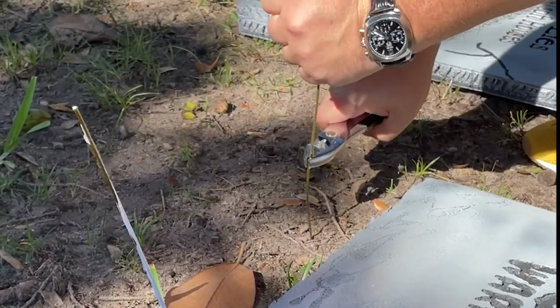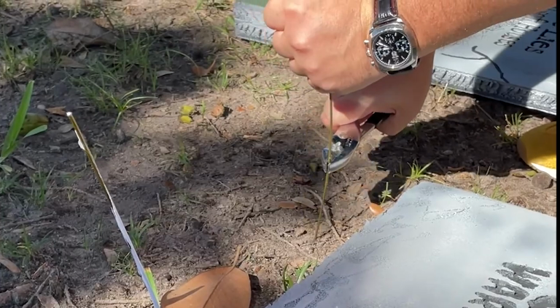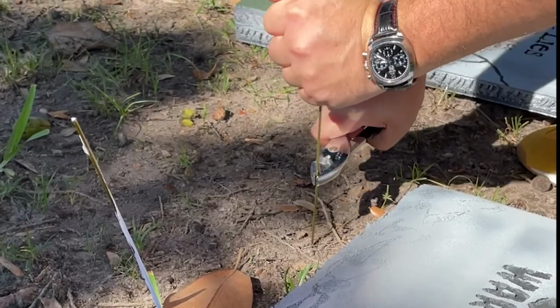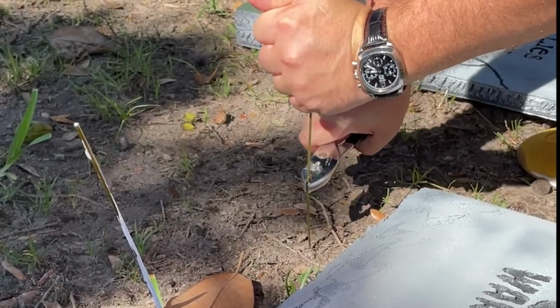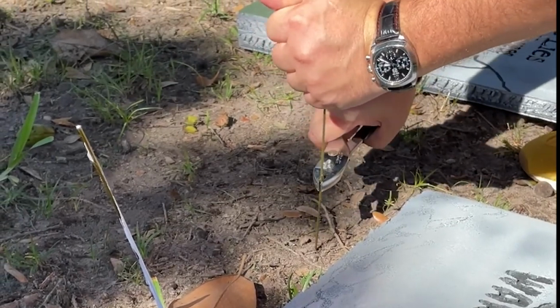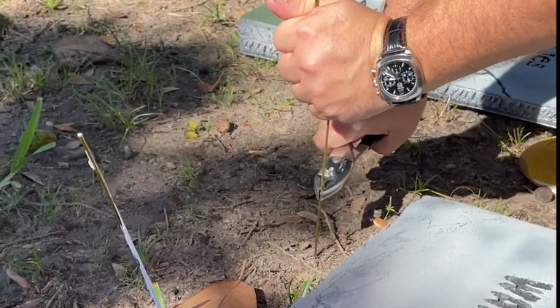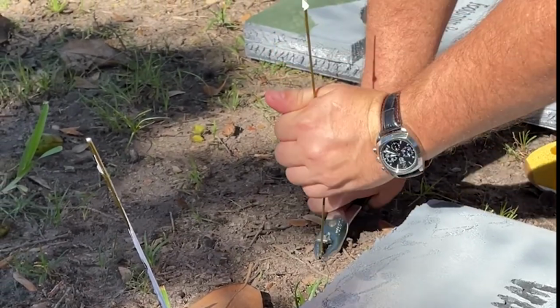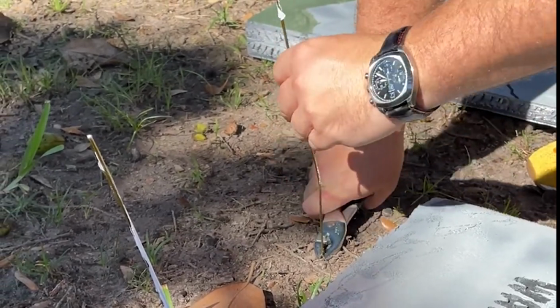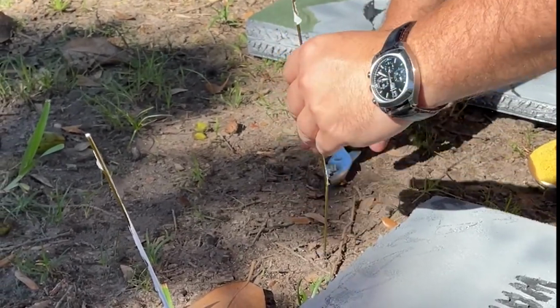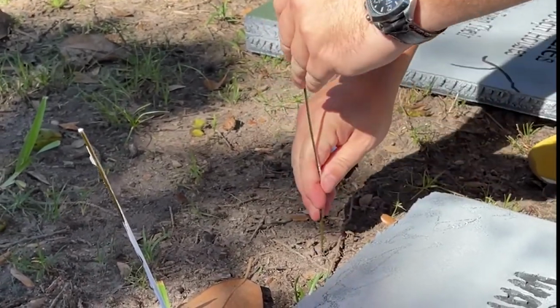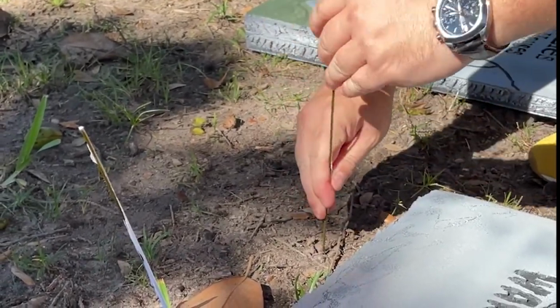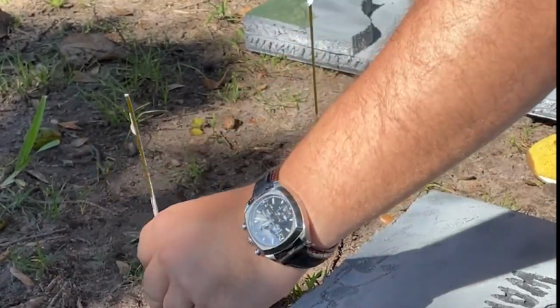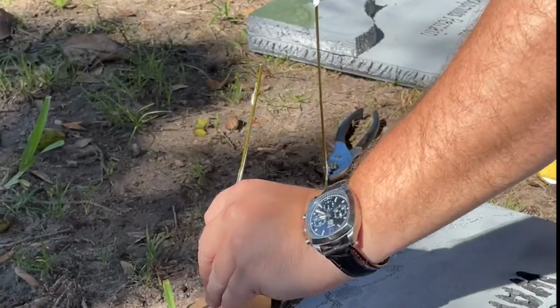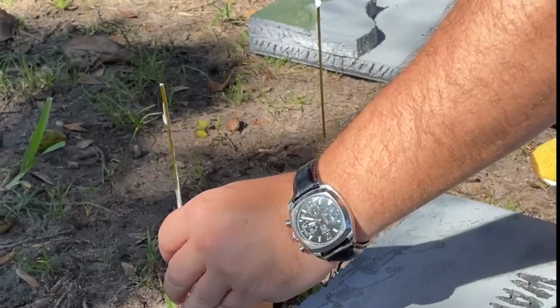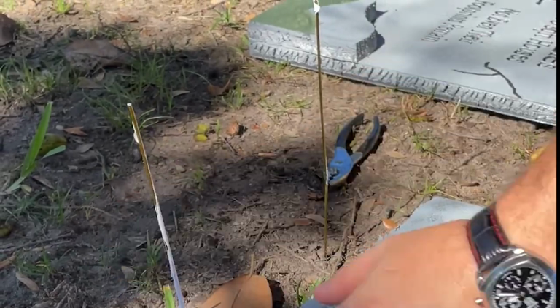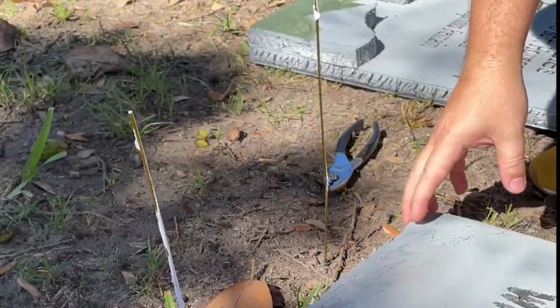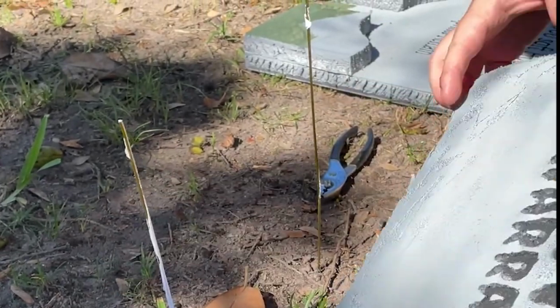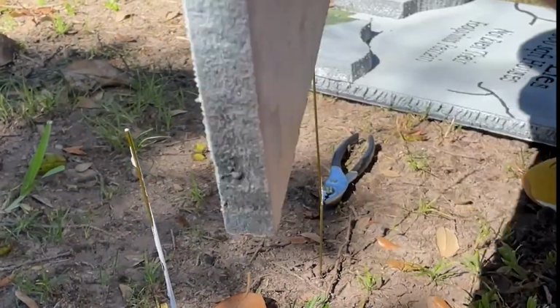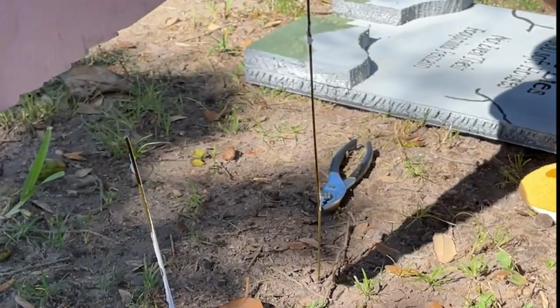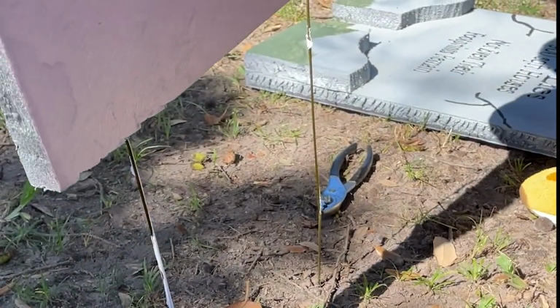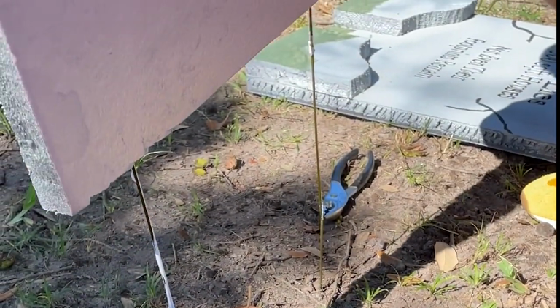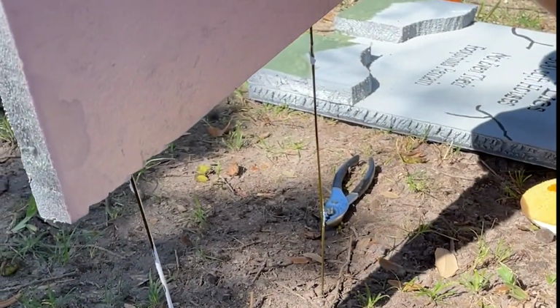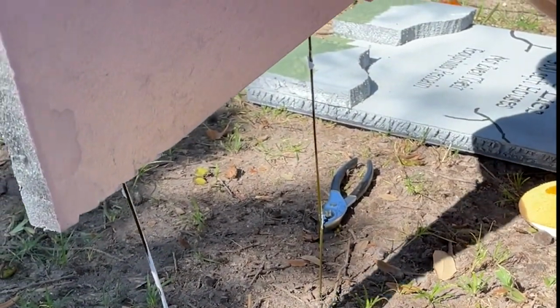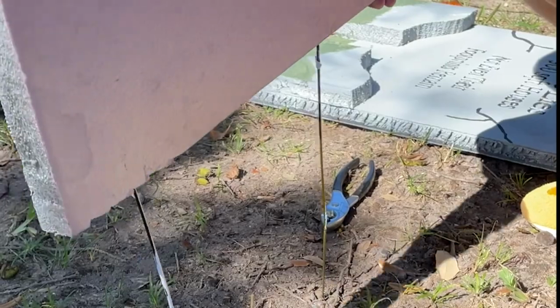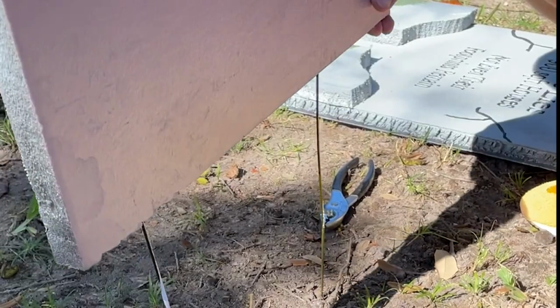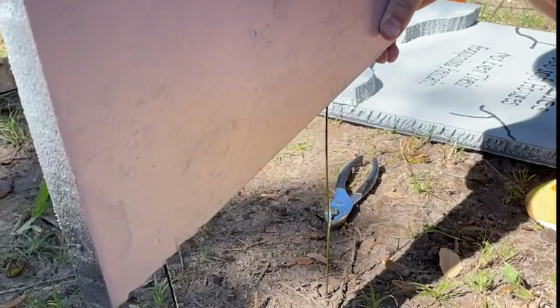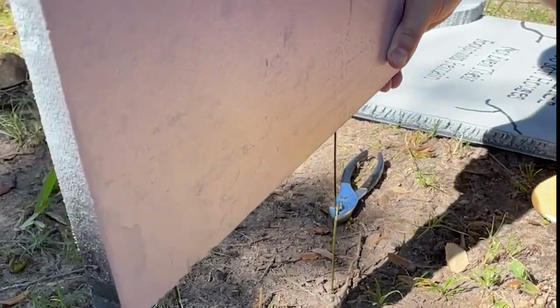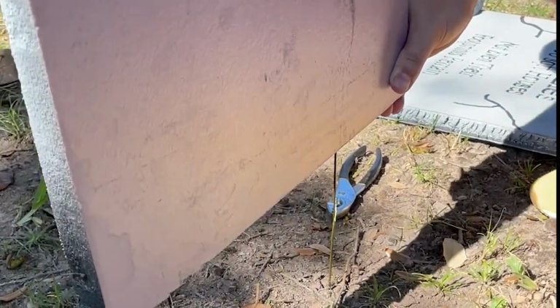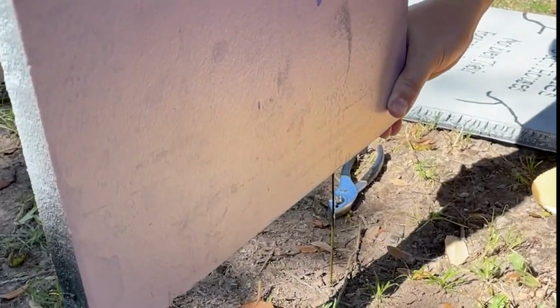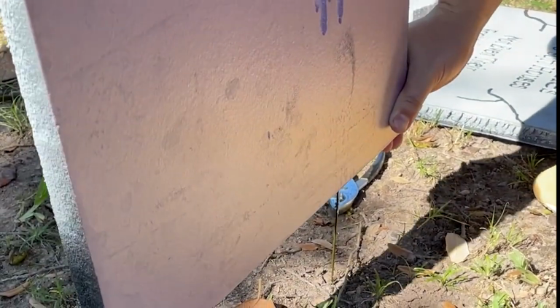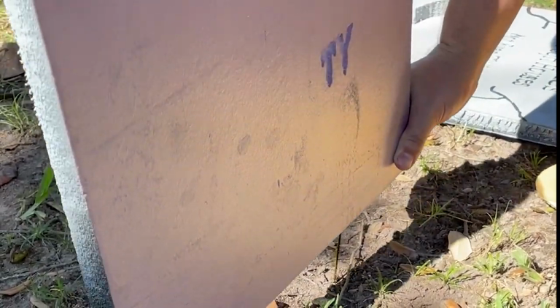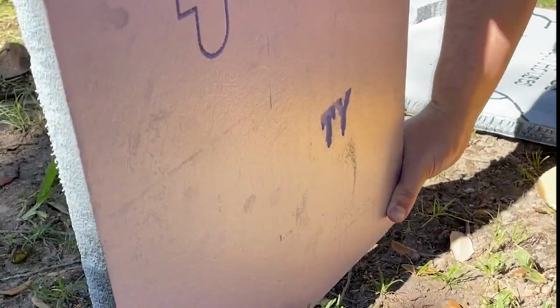We installed them in the ground using coat hangers cut in half — just shoved them straight into the dirt and then put the tombstones in. Since making this video I have gone out and put some dowel rods in the back and taped them to the tombstones, because the wind really wants to catch the boards and bend them over.